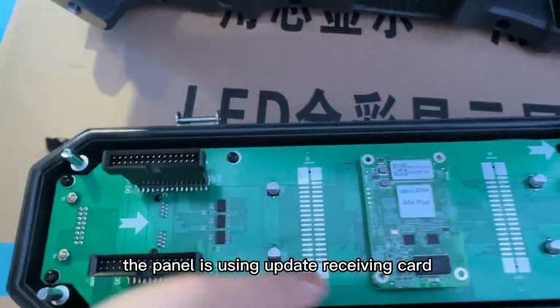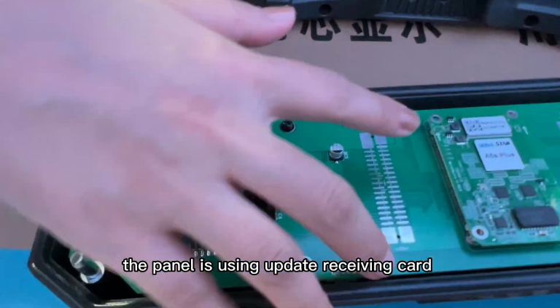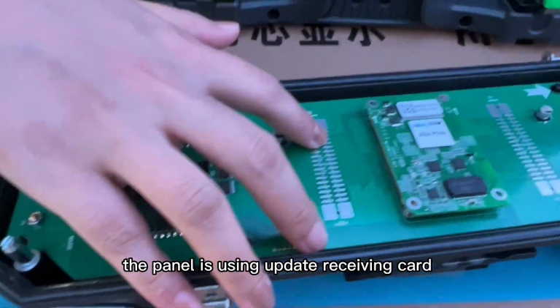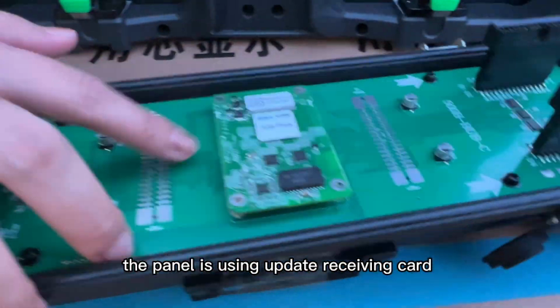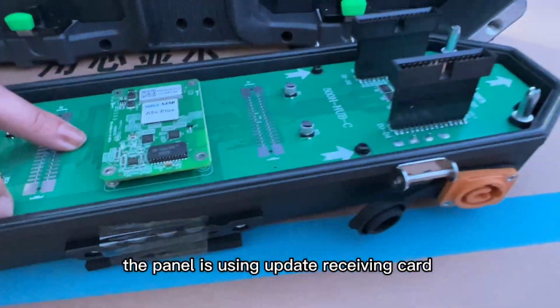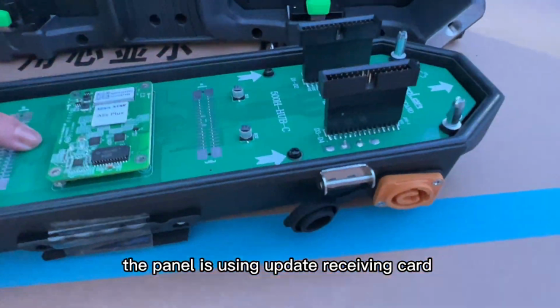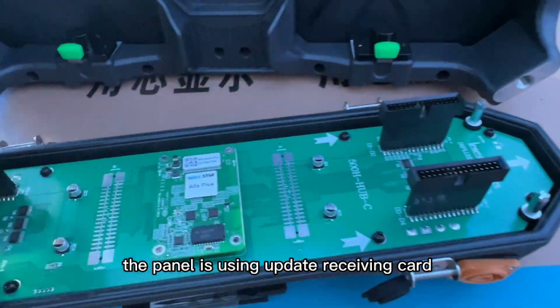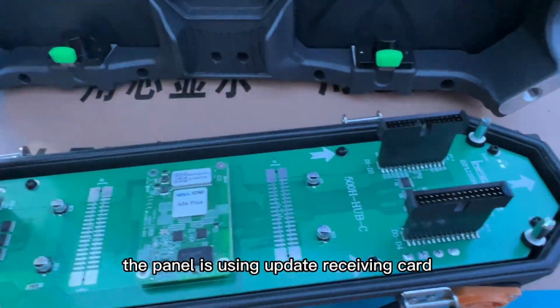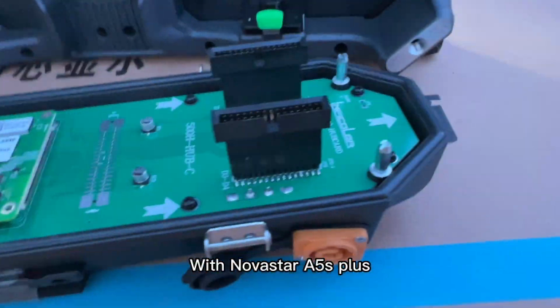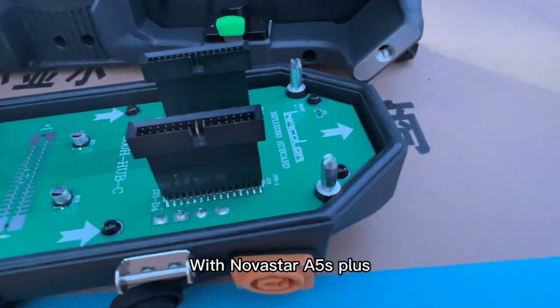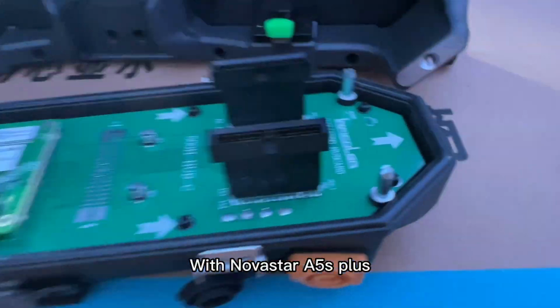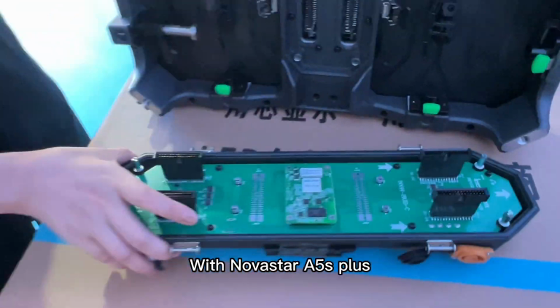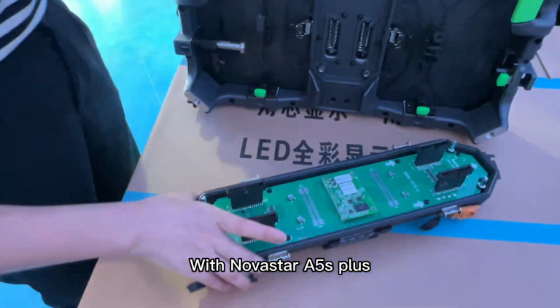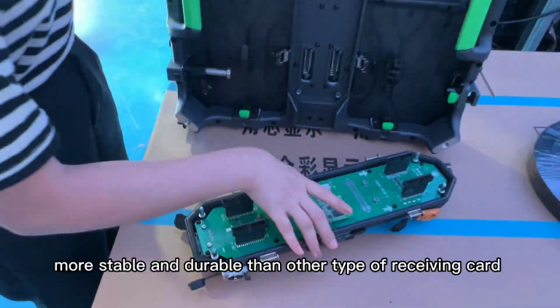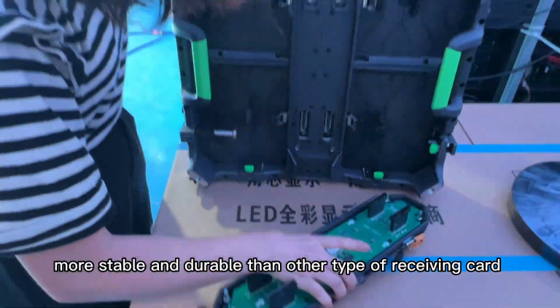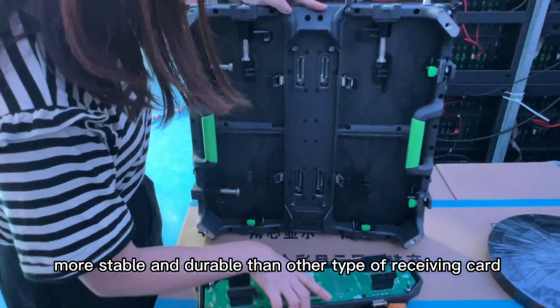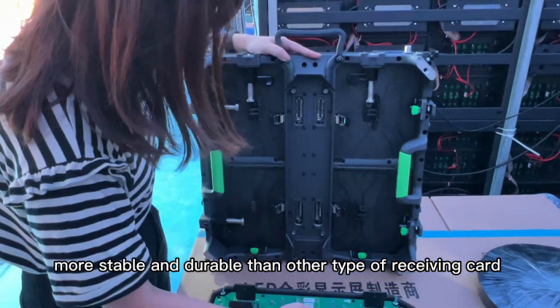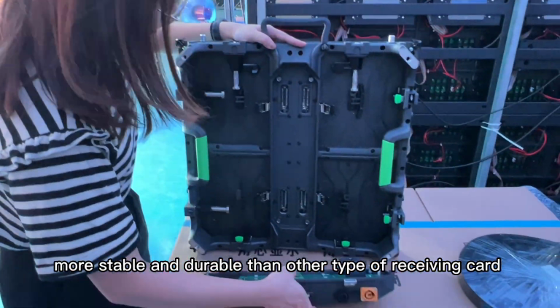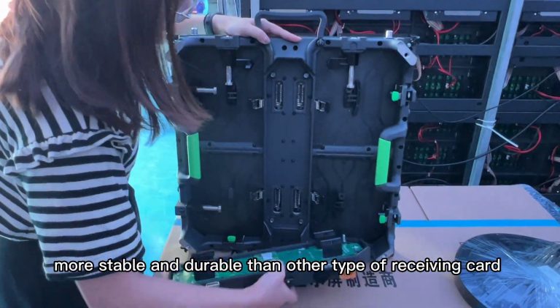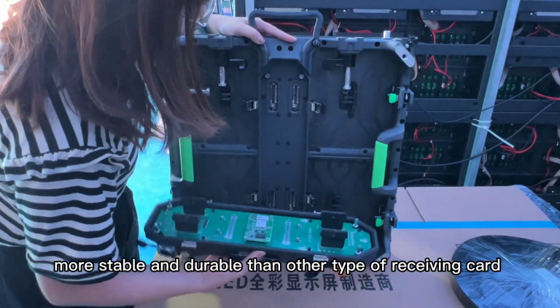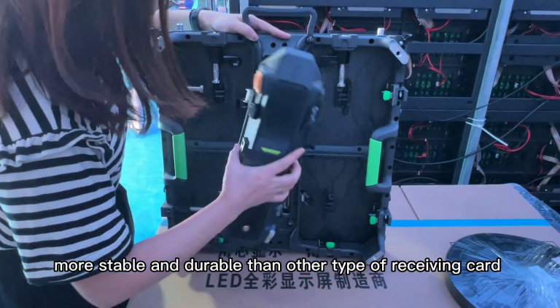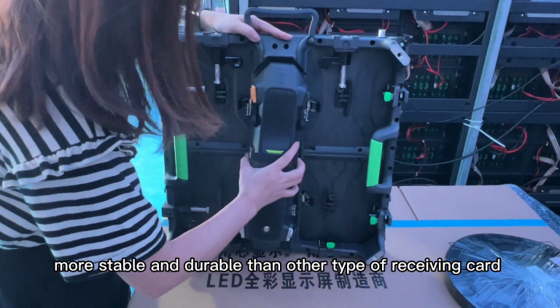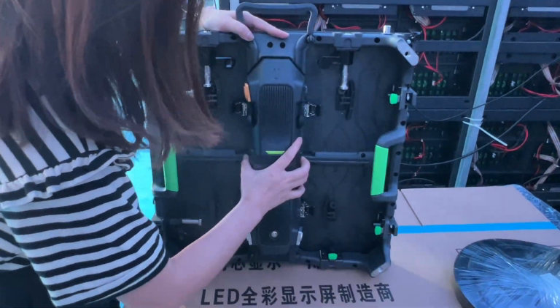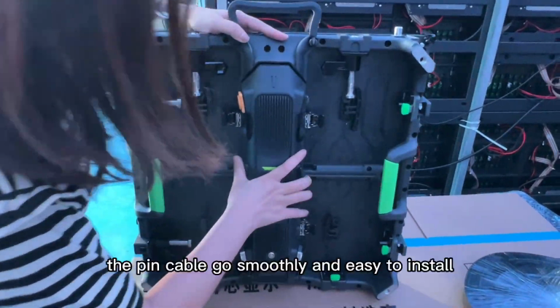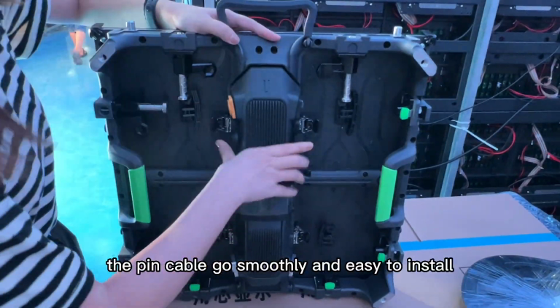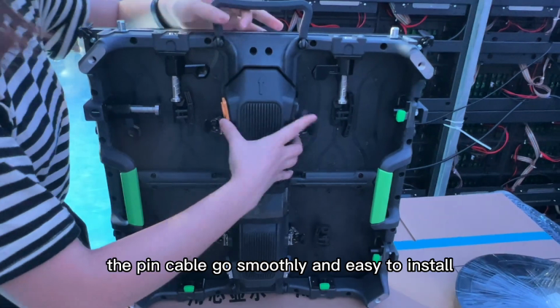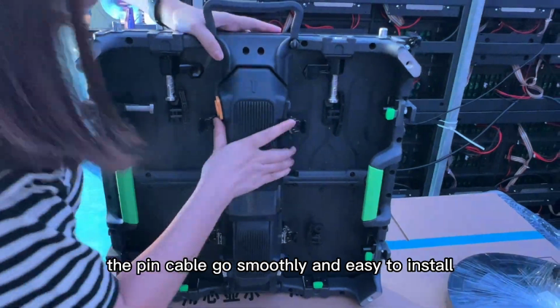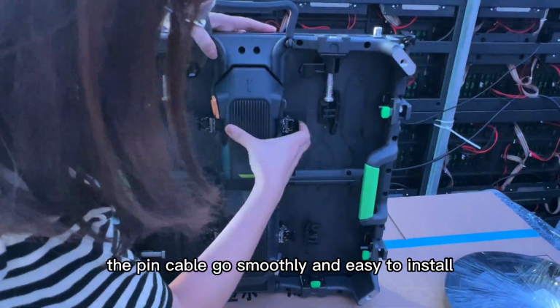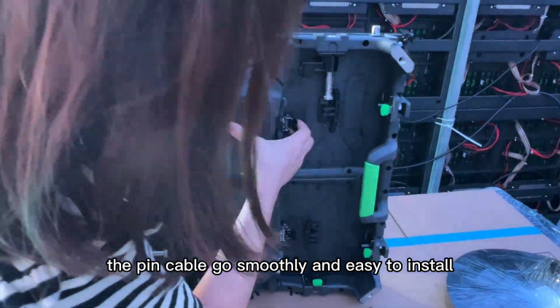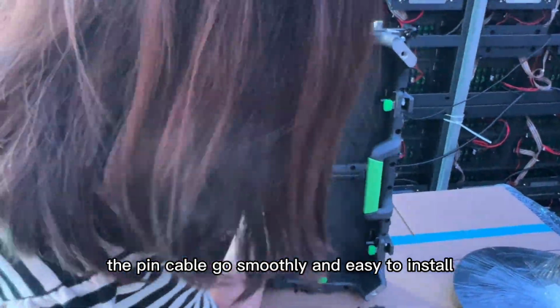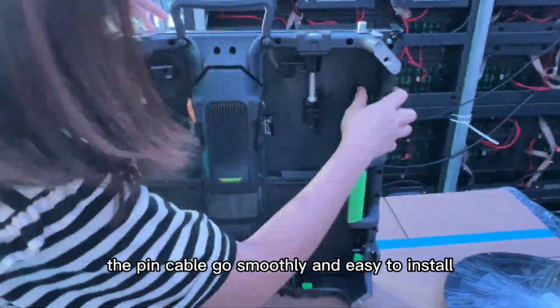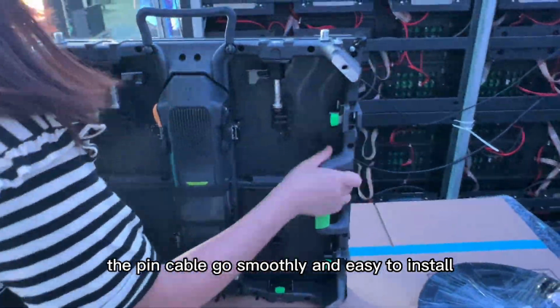The panel is using the update with Swinca Lora A5S Plus — more stable and durable than other types. The pin cable goes smooth and is easy to install.